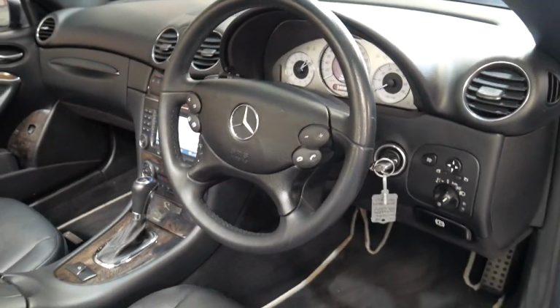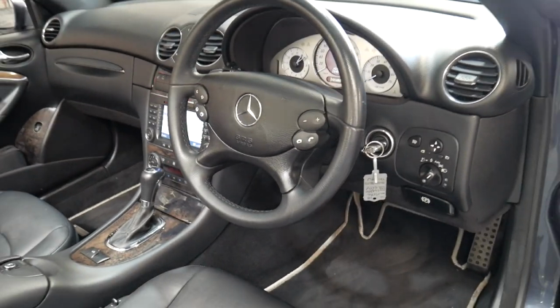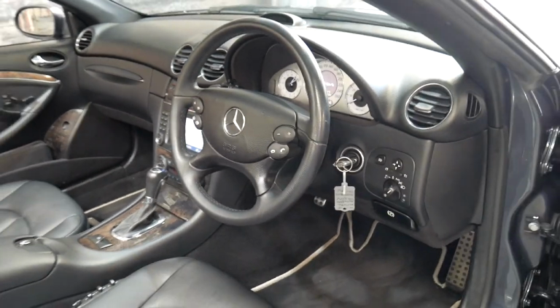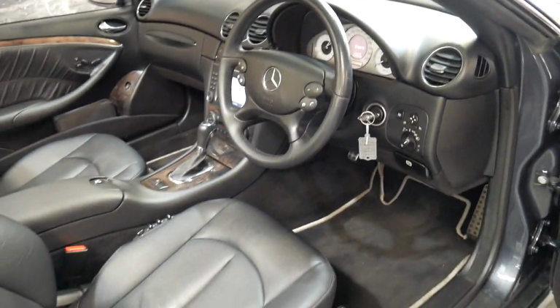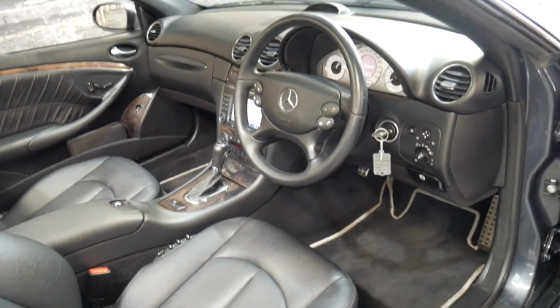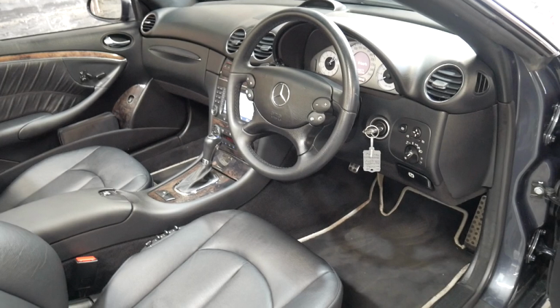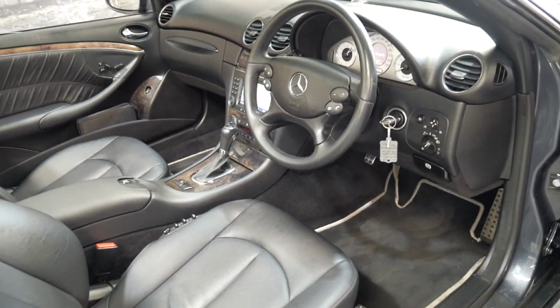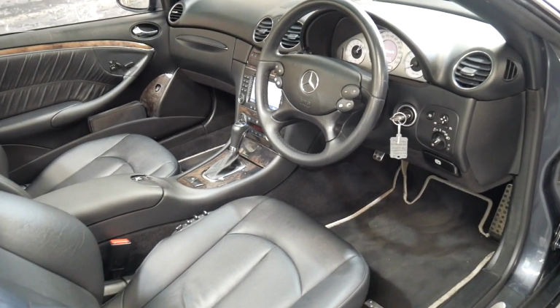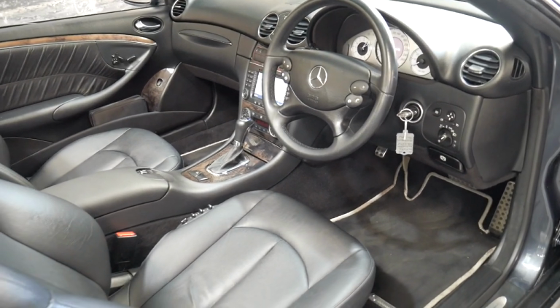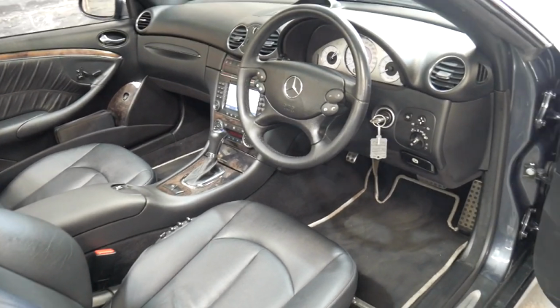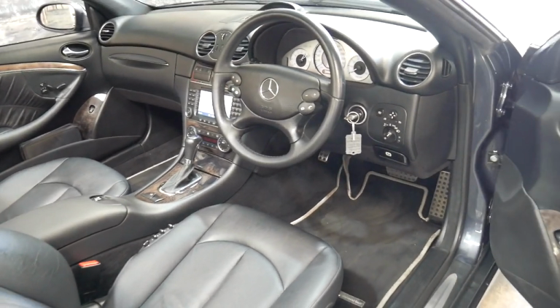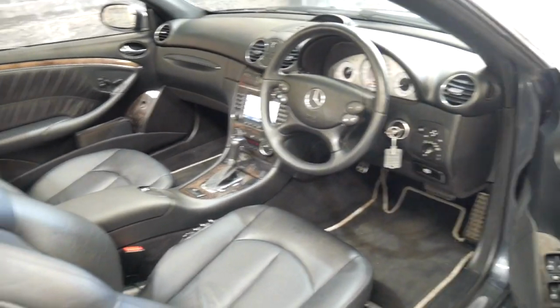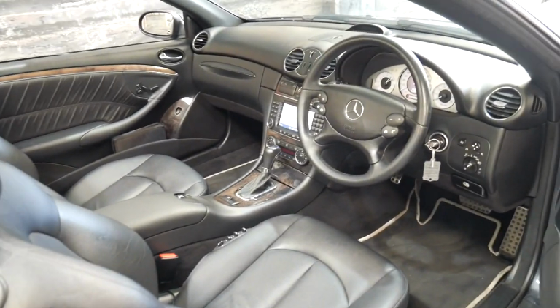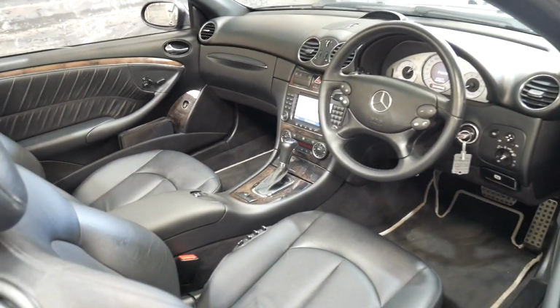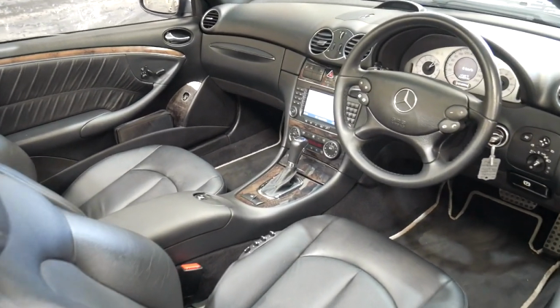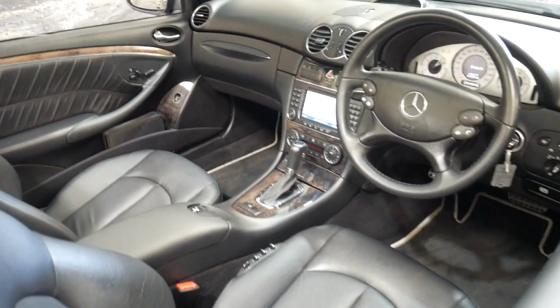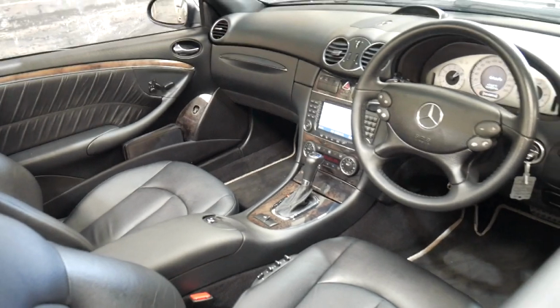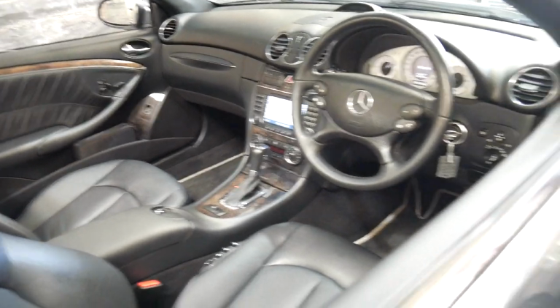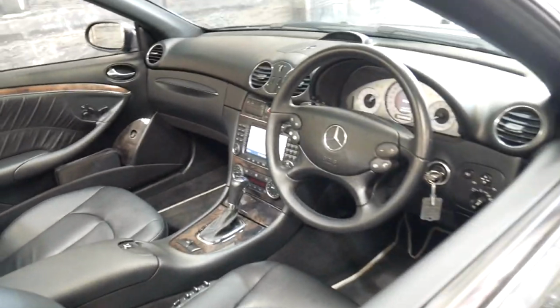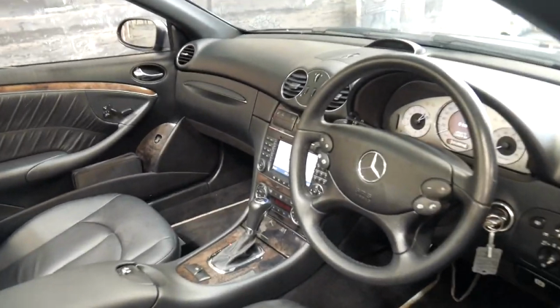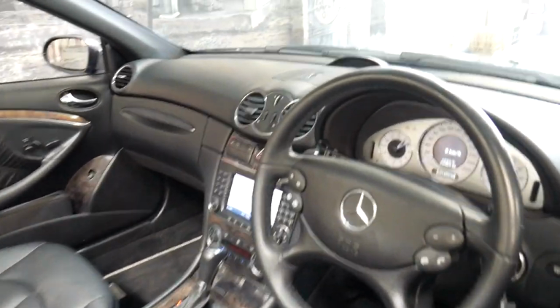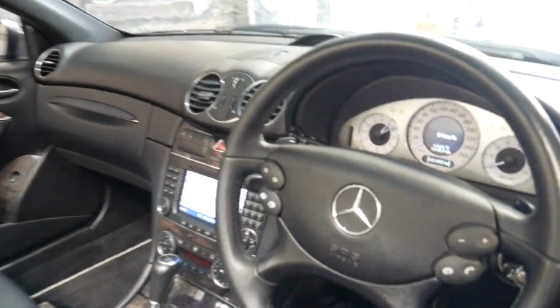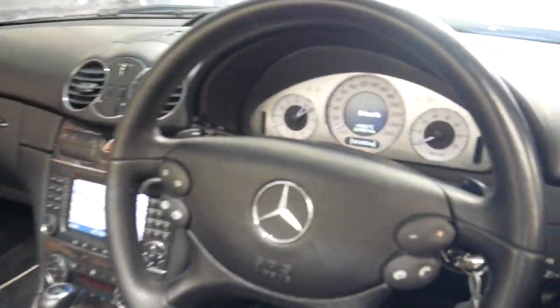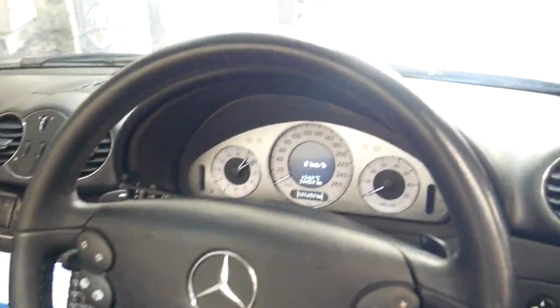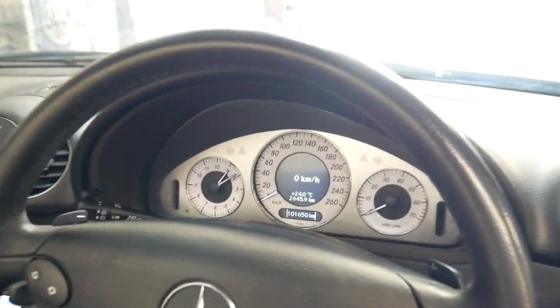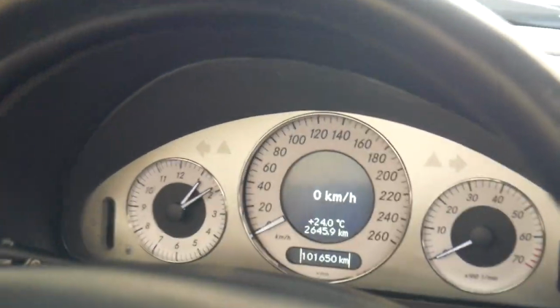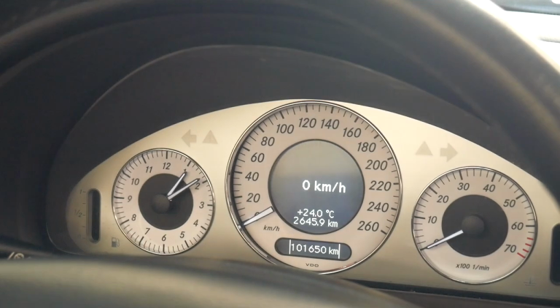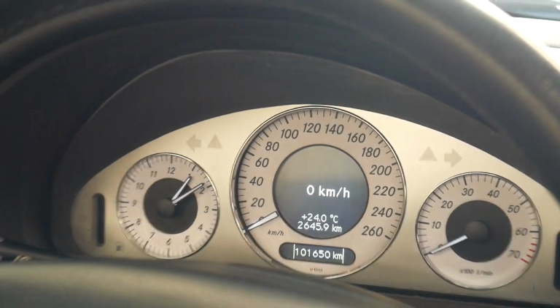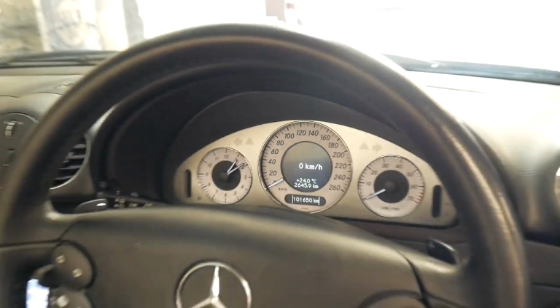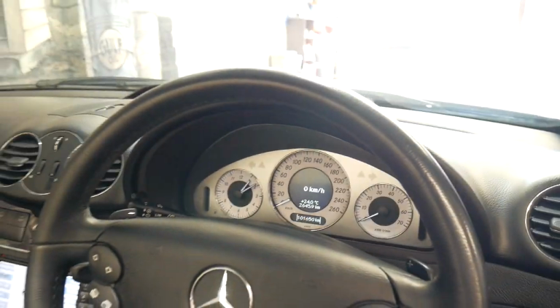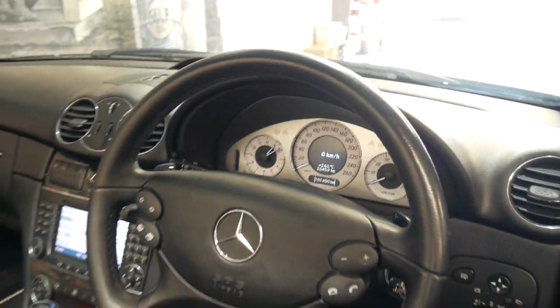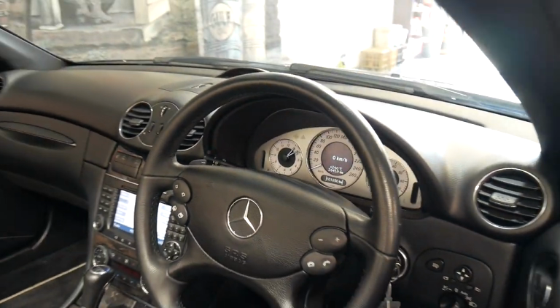It's done just 101,000 kilometres and it is an Avant-Garde. It's got memory electric driver and passenger seats. The Avant-Garde also came with the much nicer looking AMG style cluster and Xenon headlights.